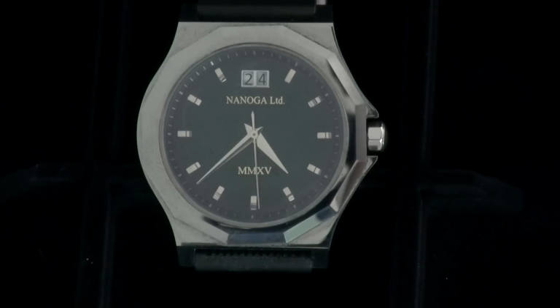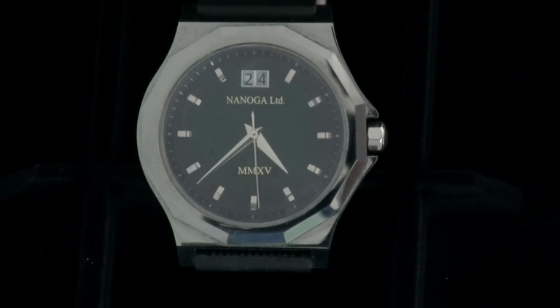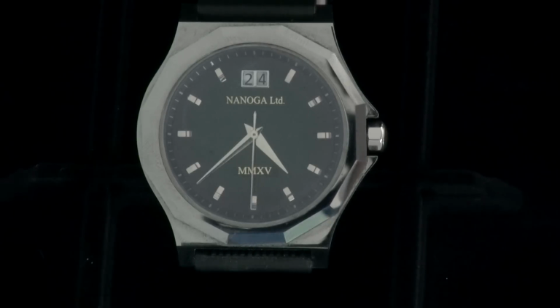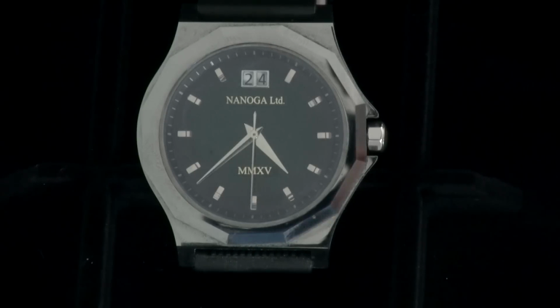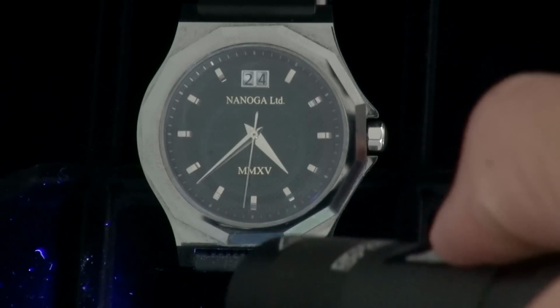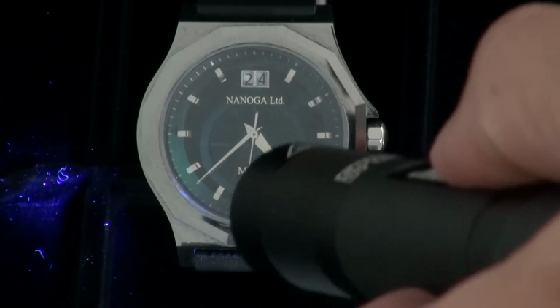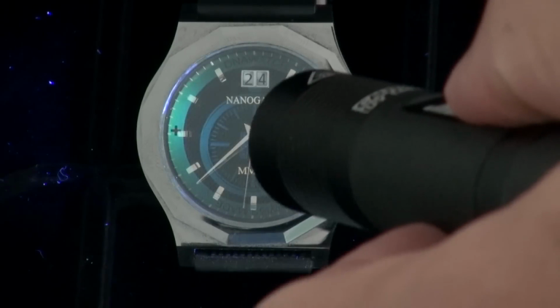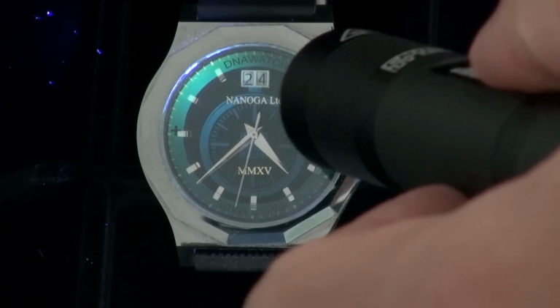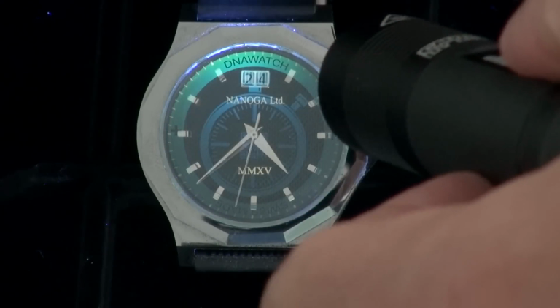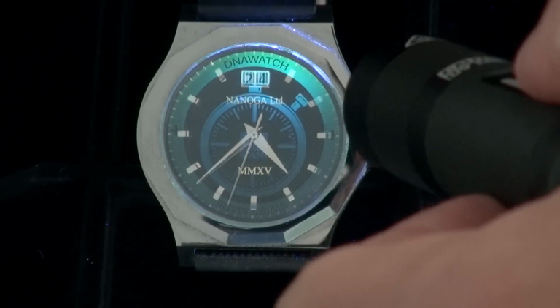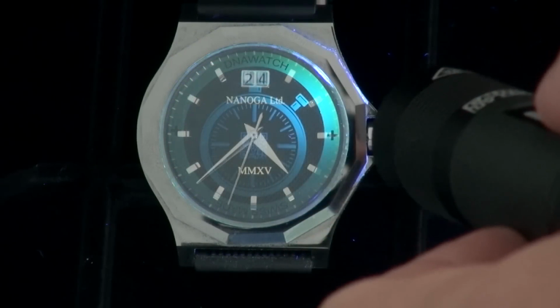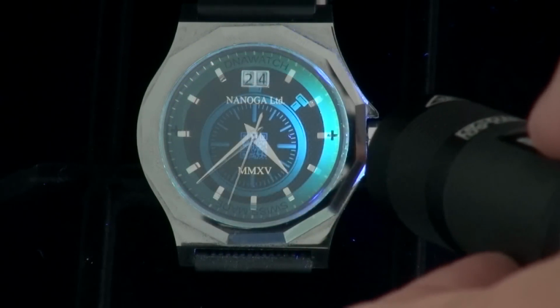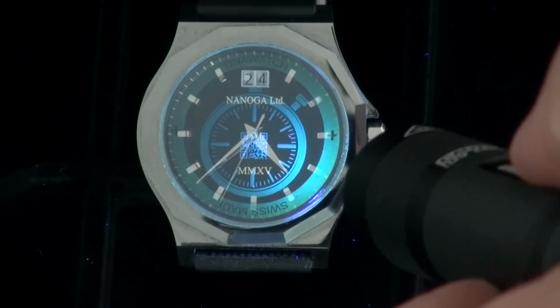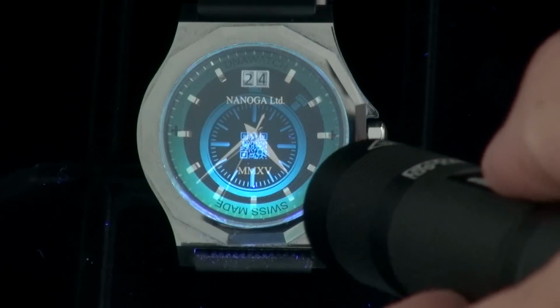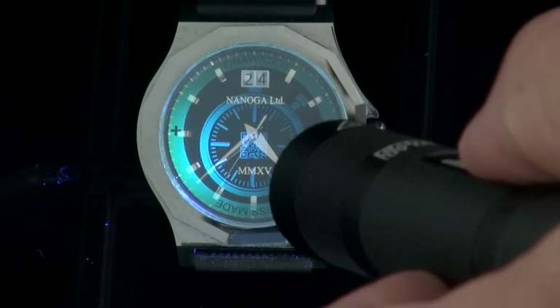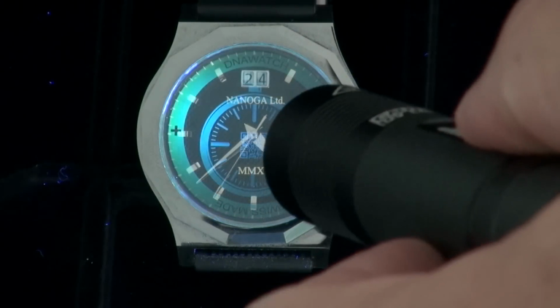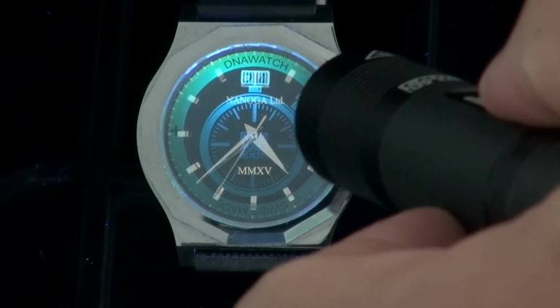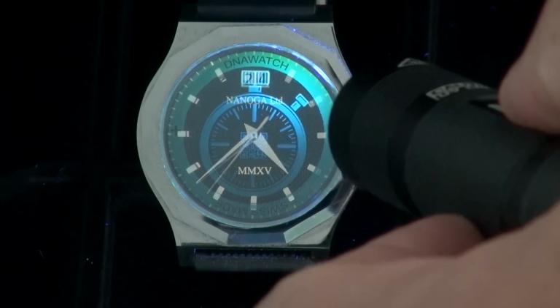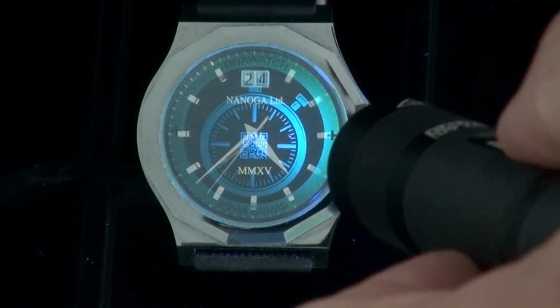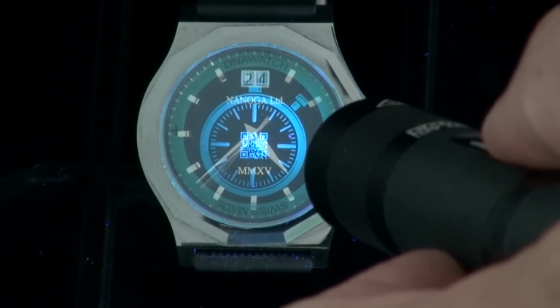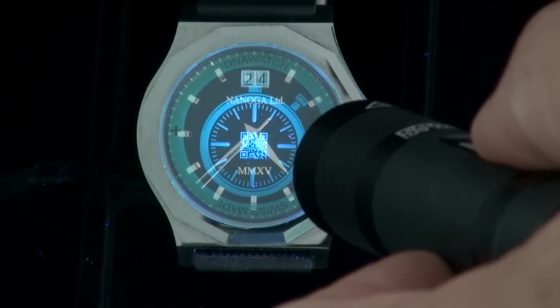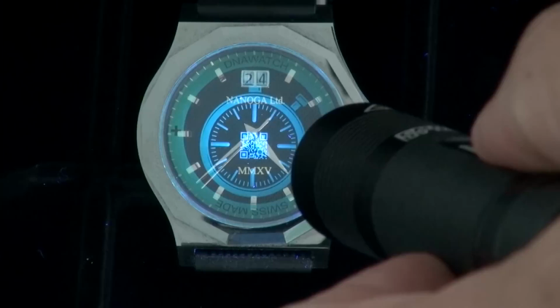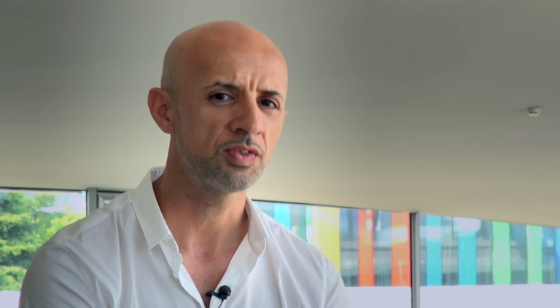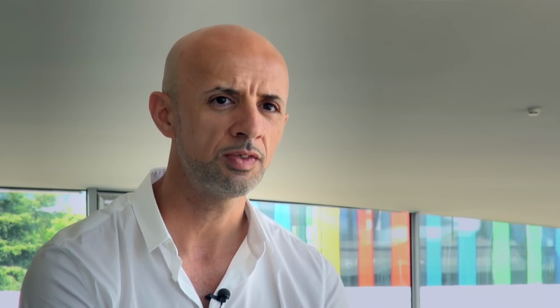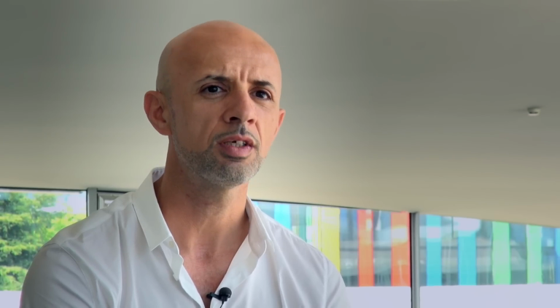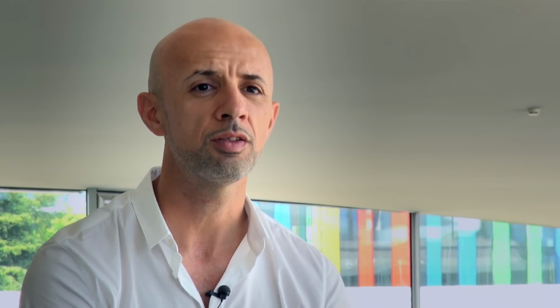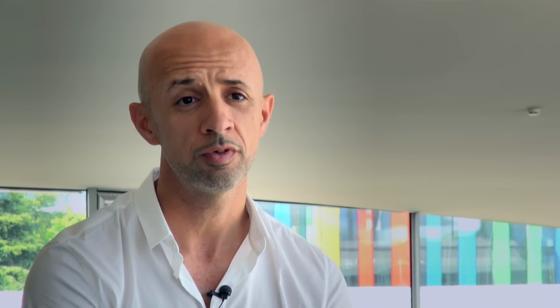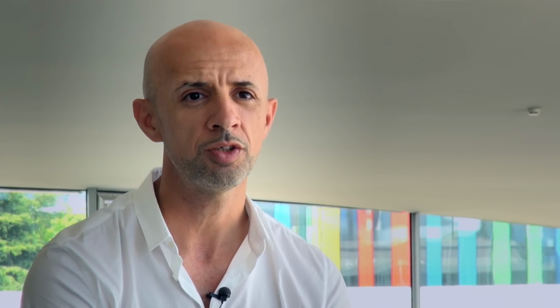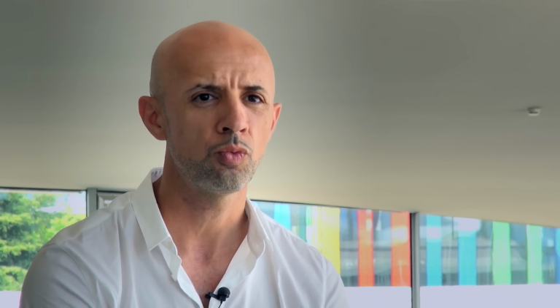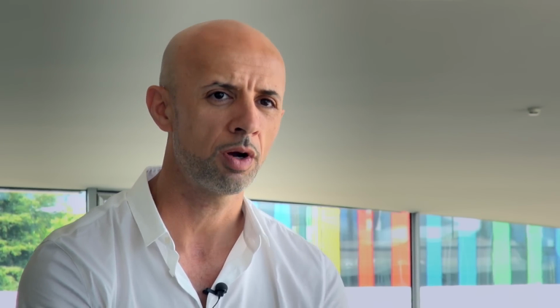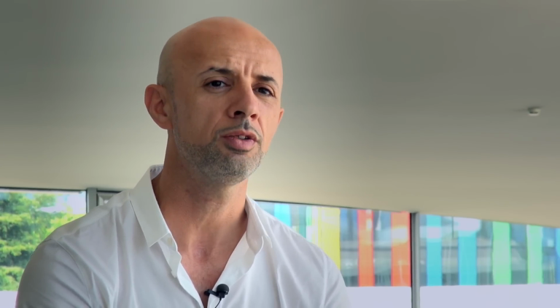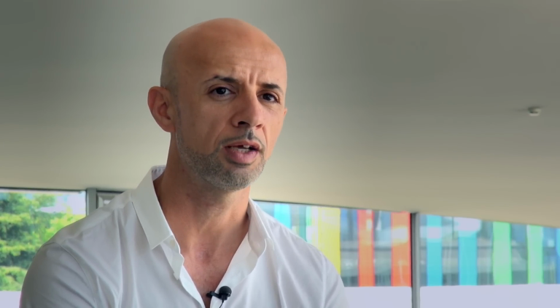Only when it is exposed to UV light does the information appear. D&E Watch also allows the customization of the content — we can choose the color, the size, and the type of information we mark into the glass.